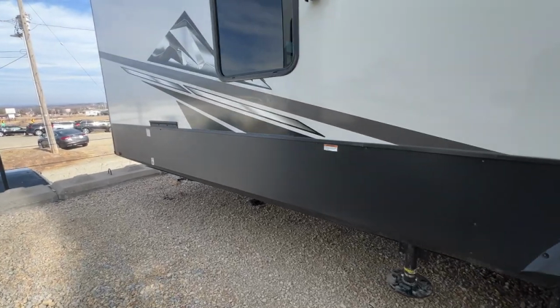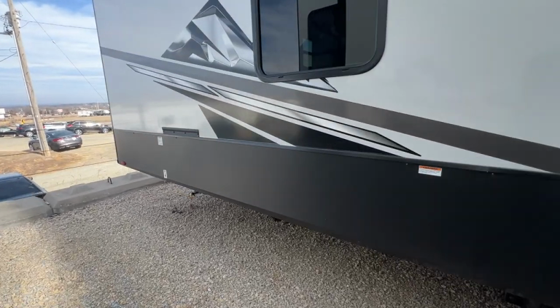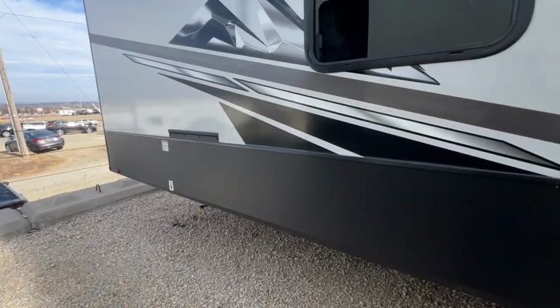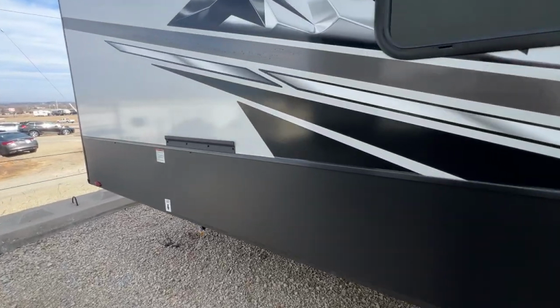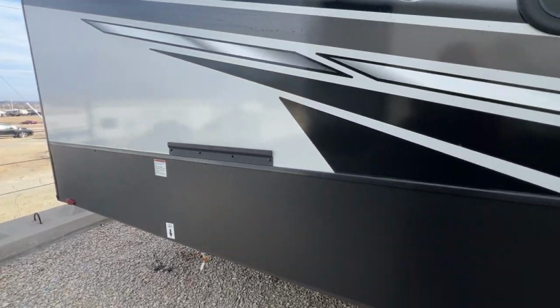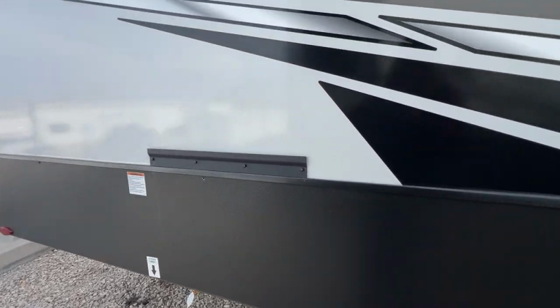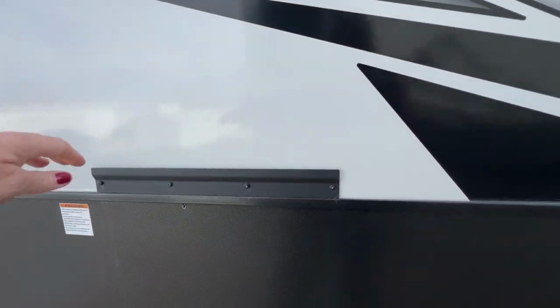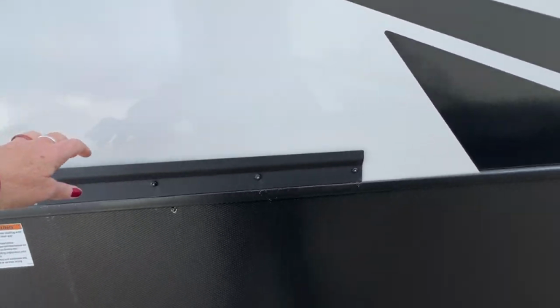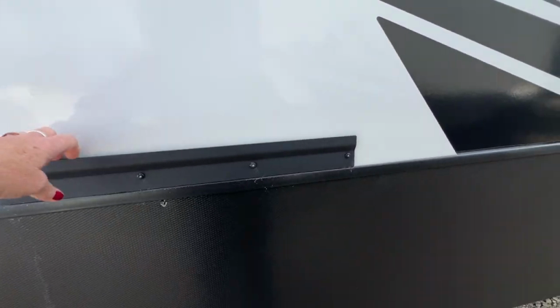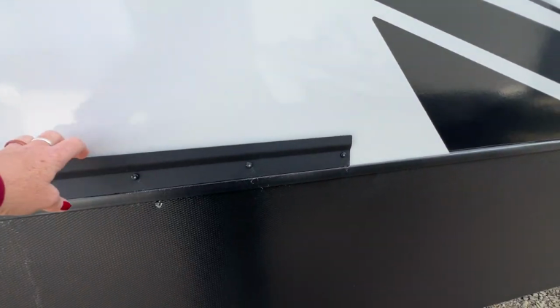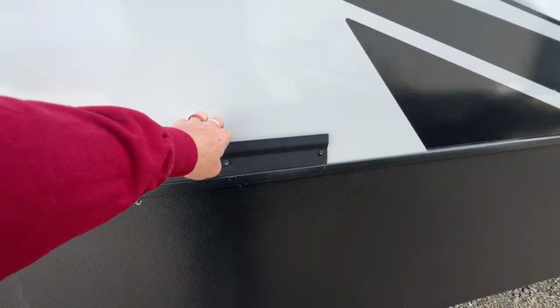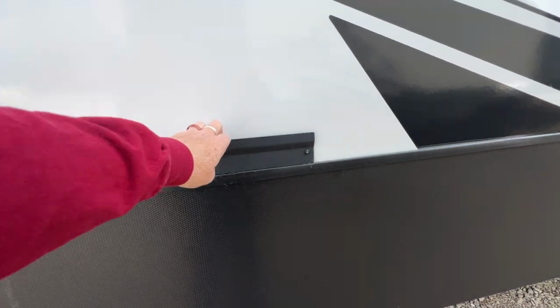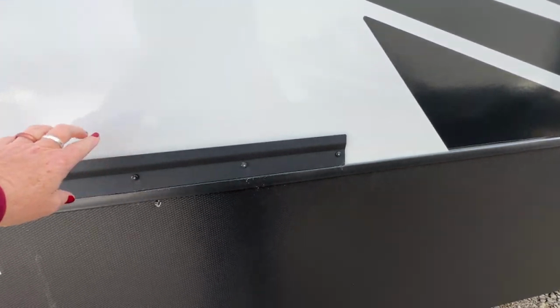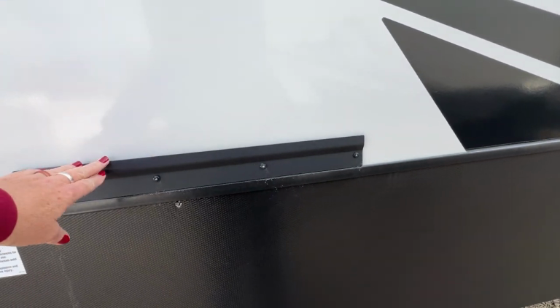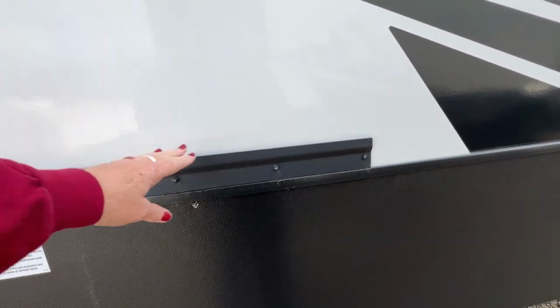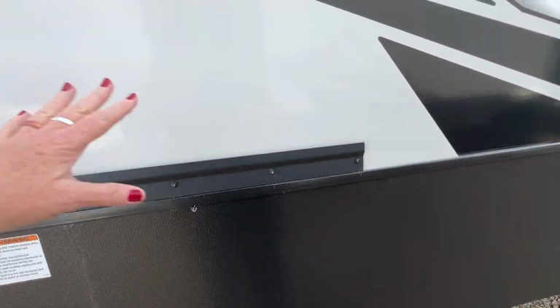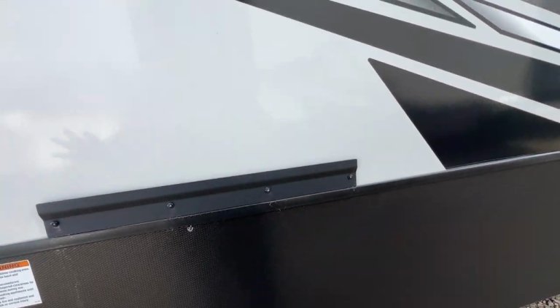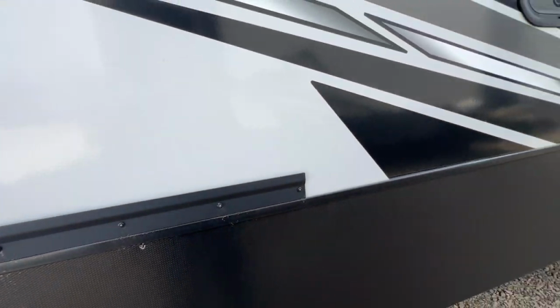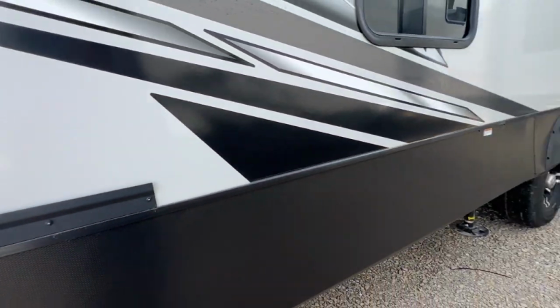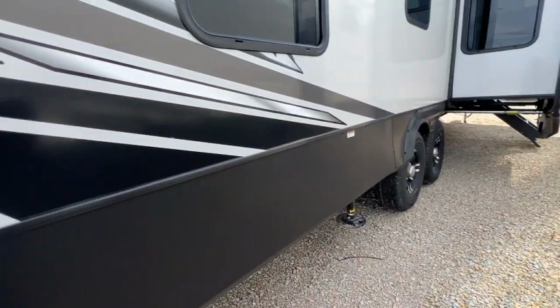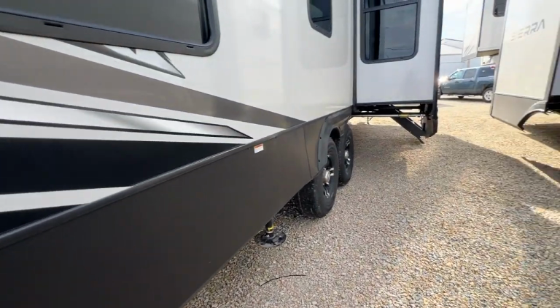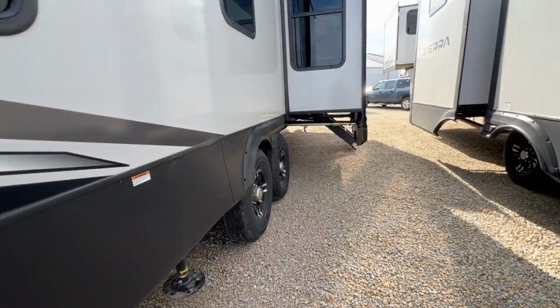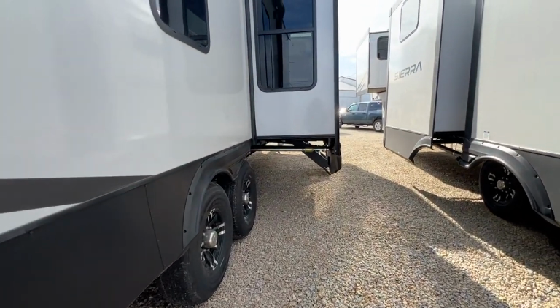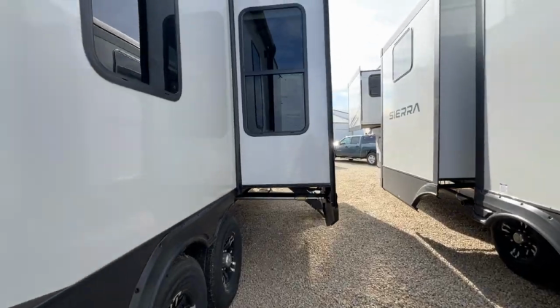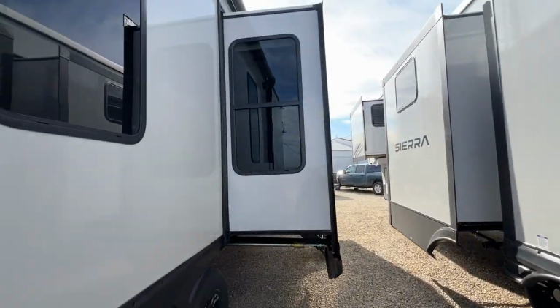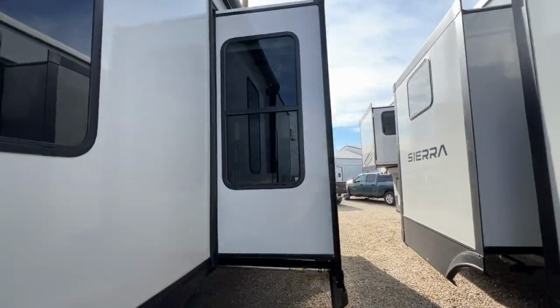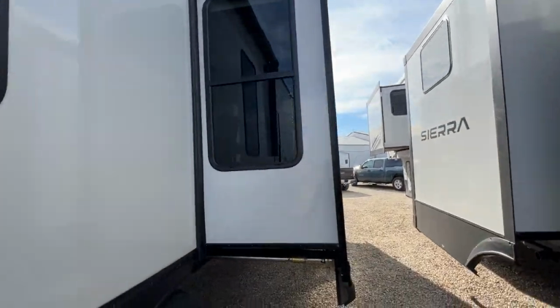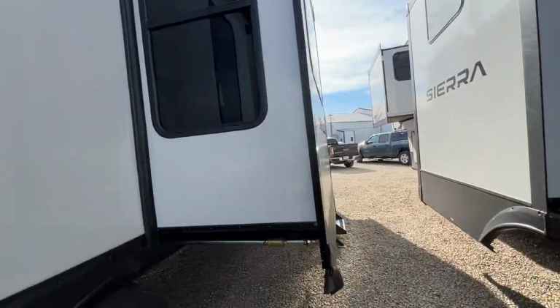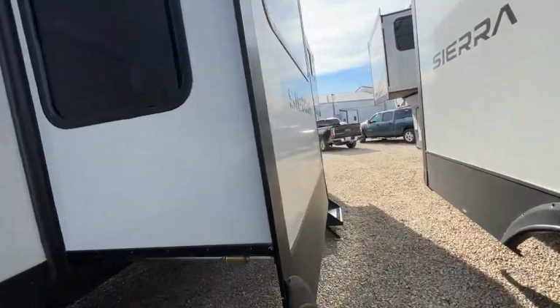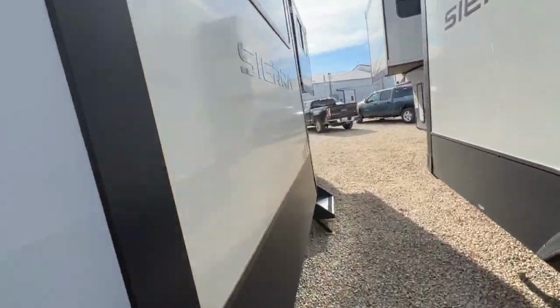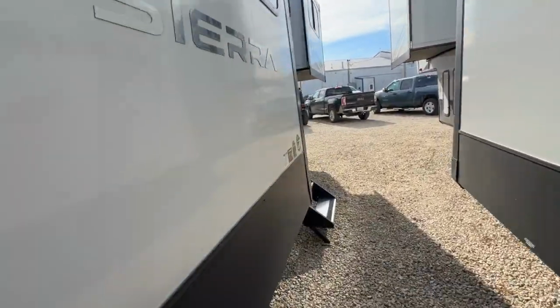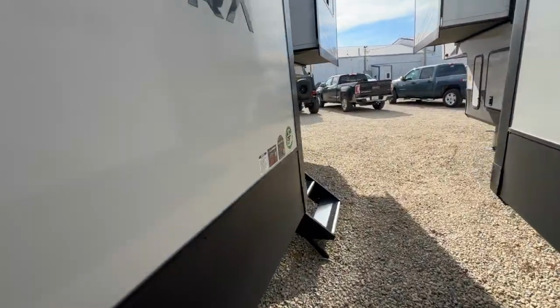Back here is where those arms fit on and you put your griddle — this is your outdoor kitchen. Look at the size of that slide-out and that window. This is a great unit.